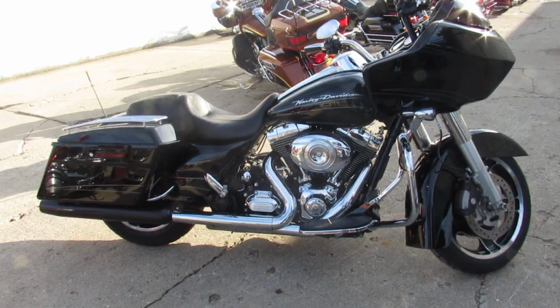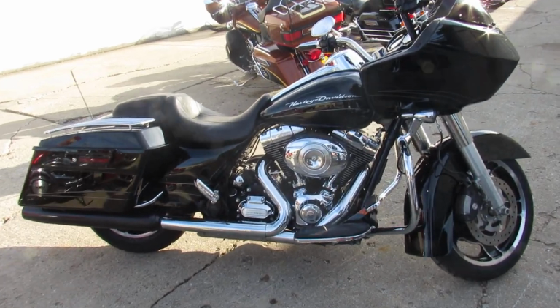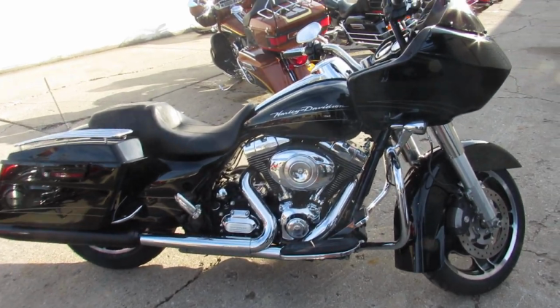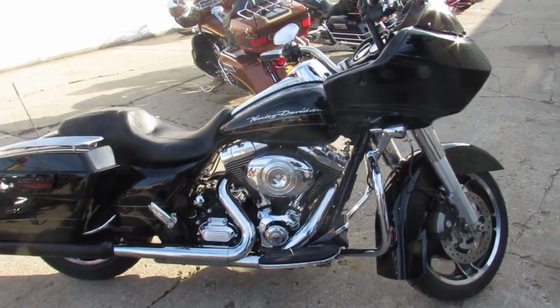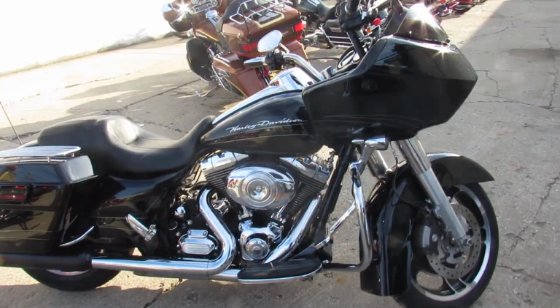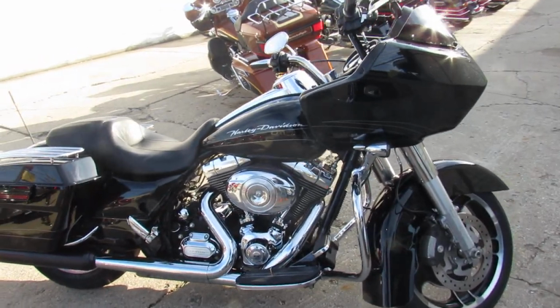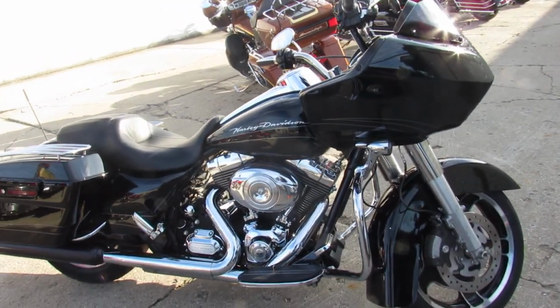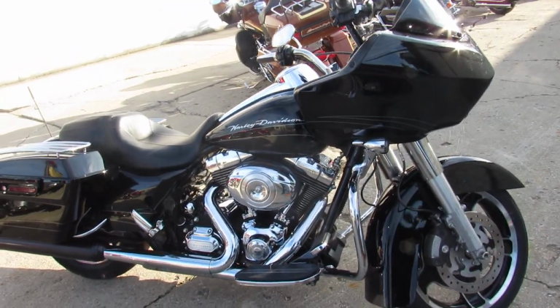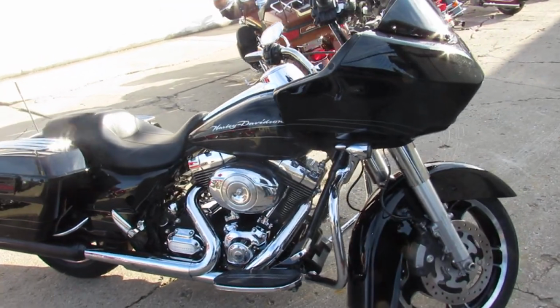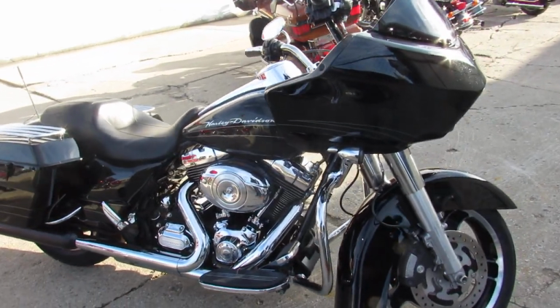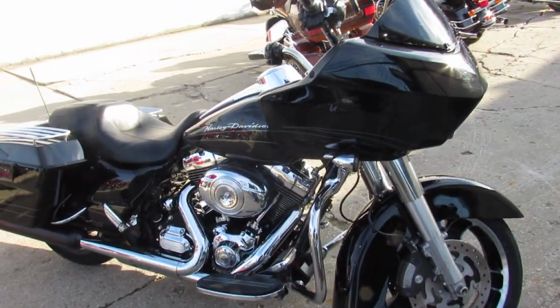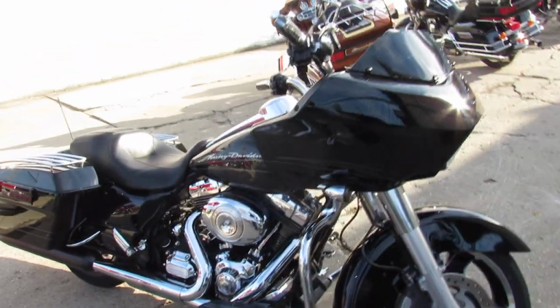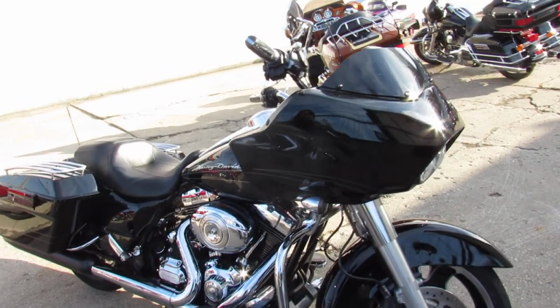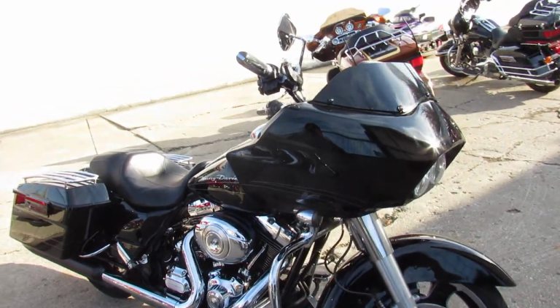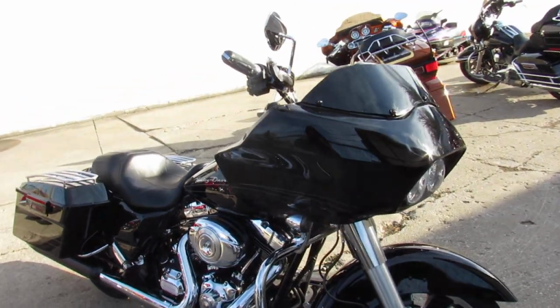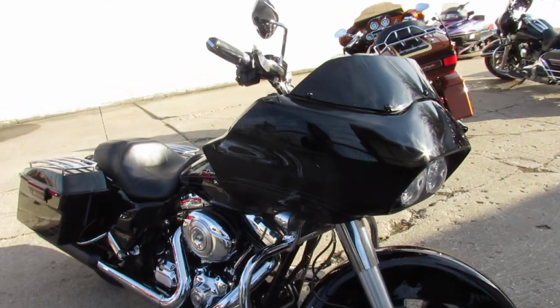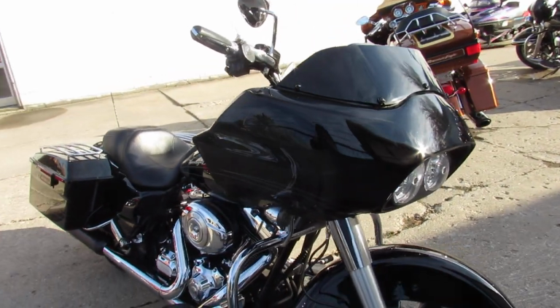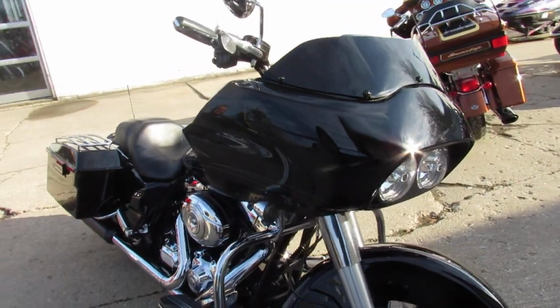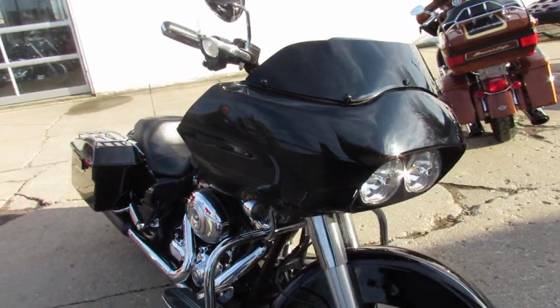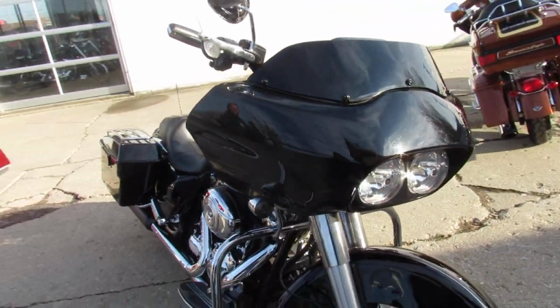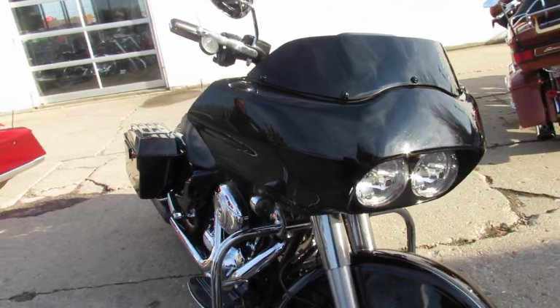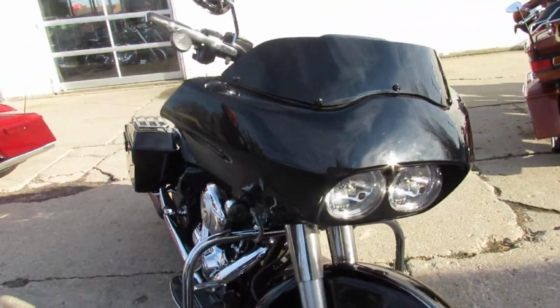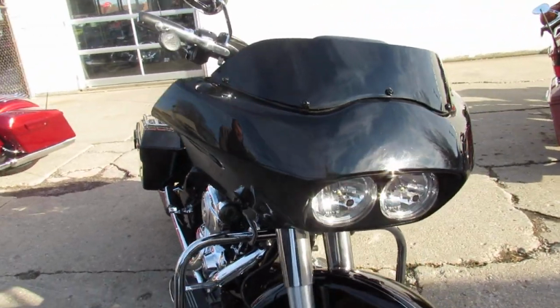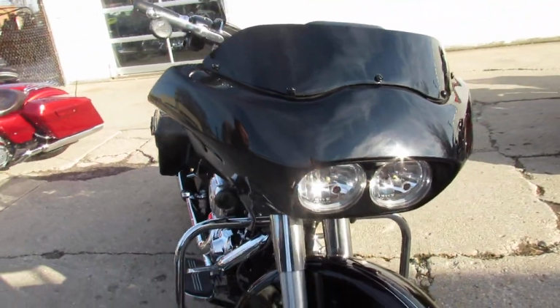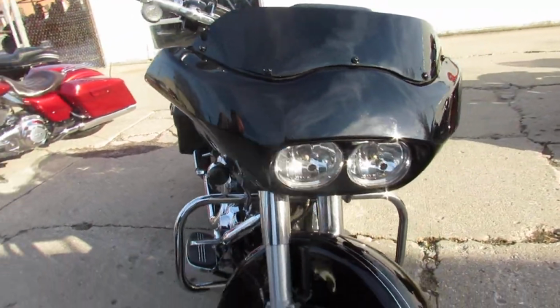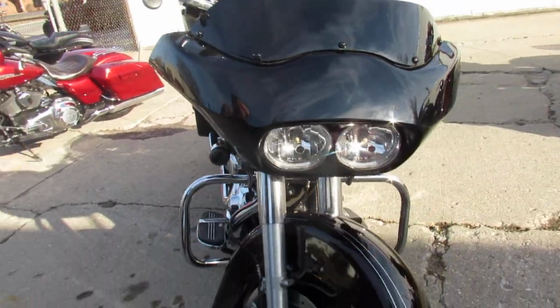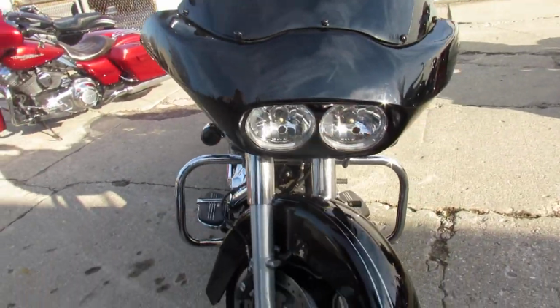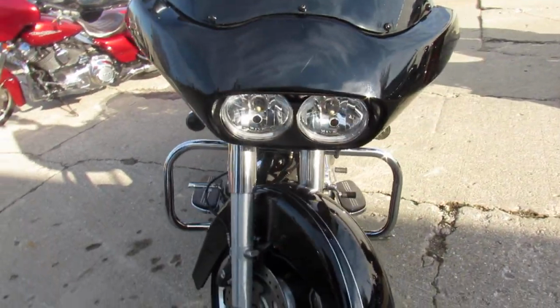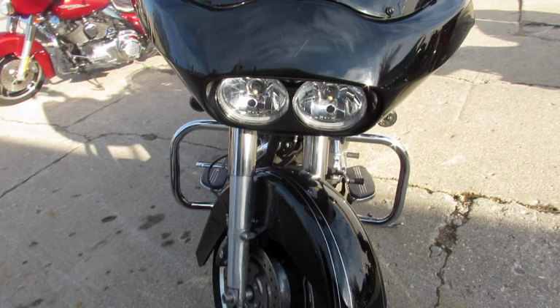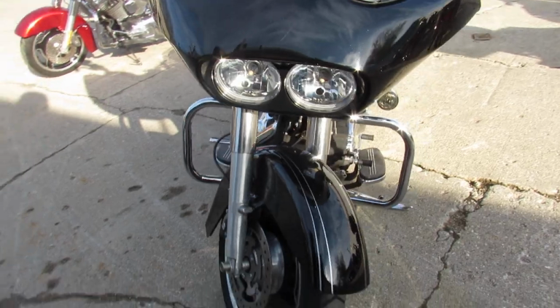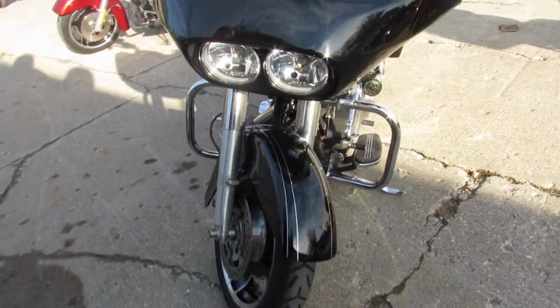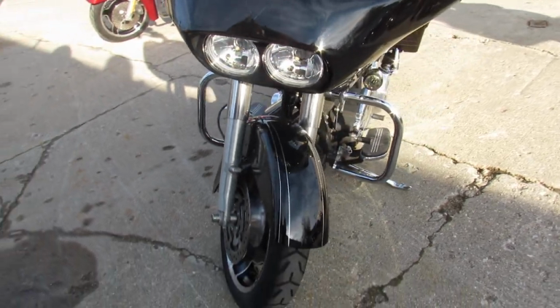Hey guys, ApprovalPowerSports.com here, doing some videos on the used Harley Davidsons. We've got a 2013 Road Glide here — we've probably got about 25 used Road Glides in the showroom.